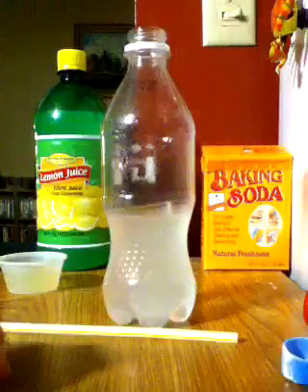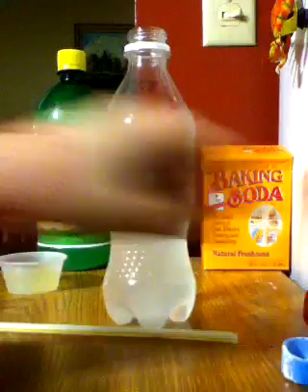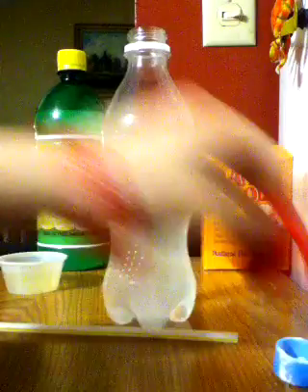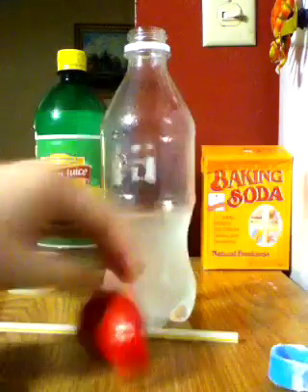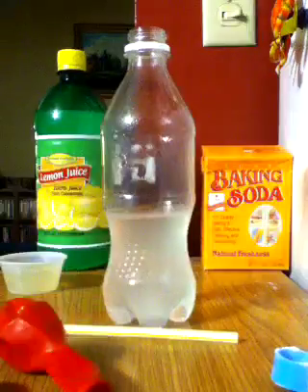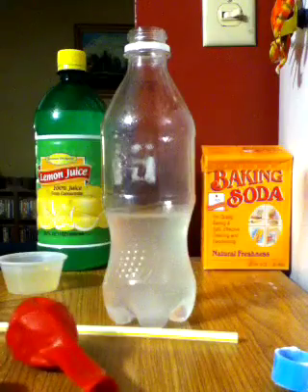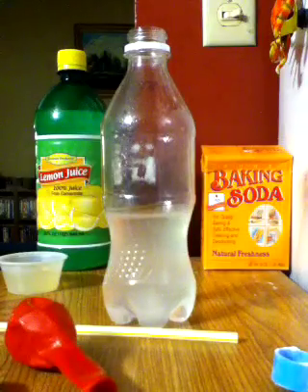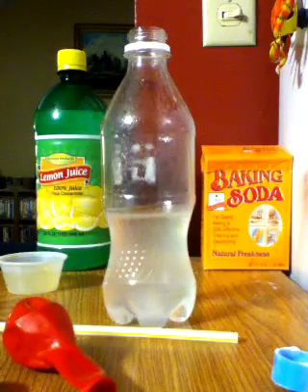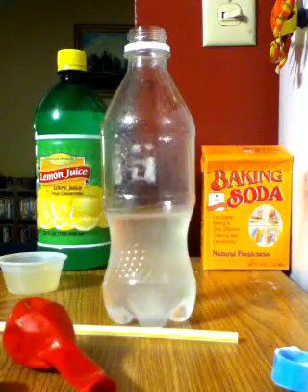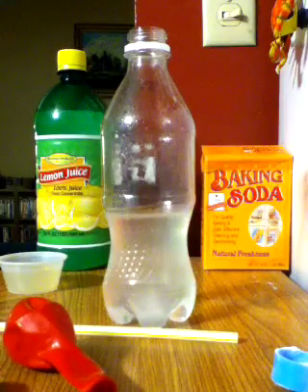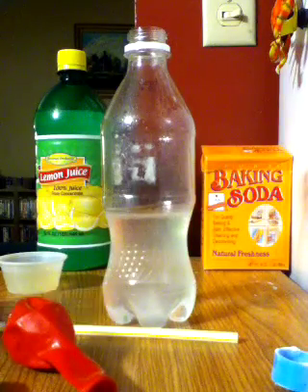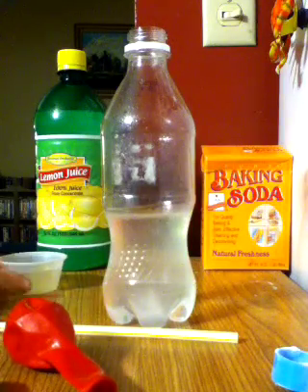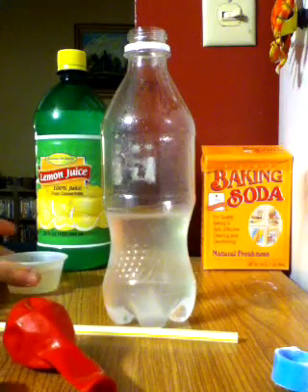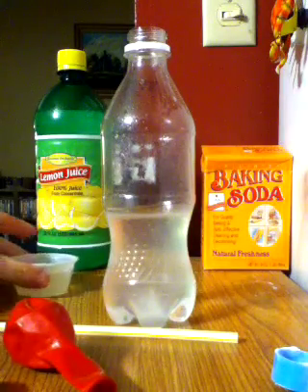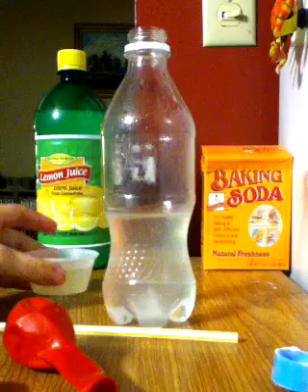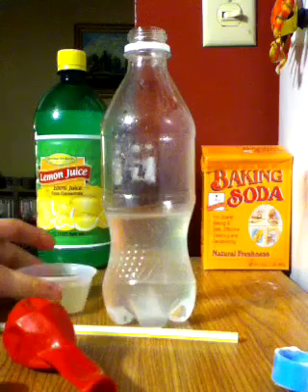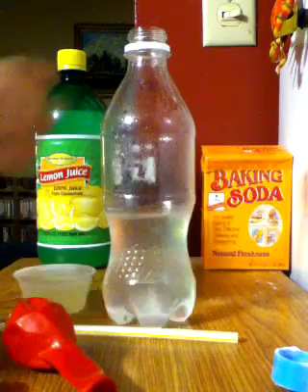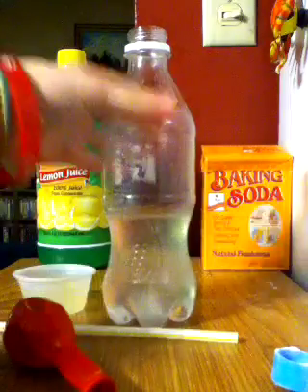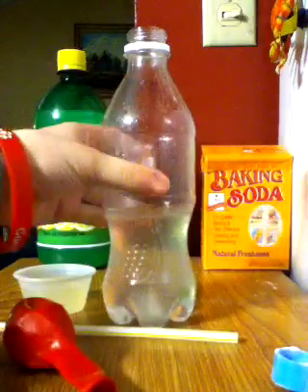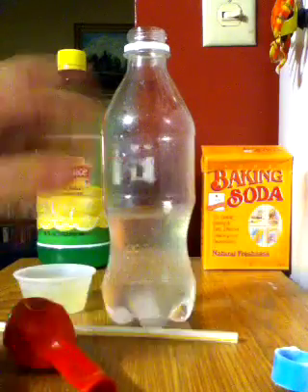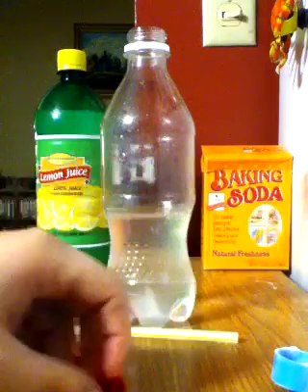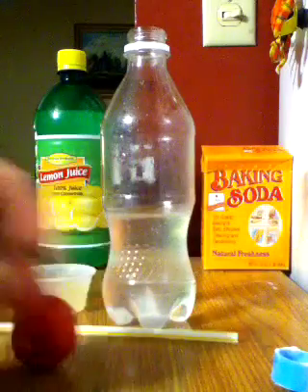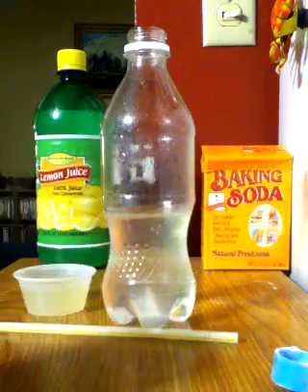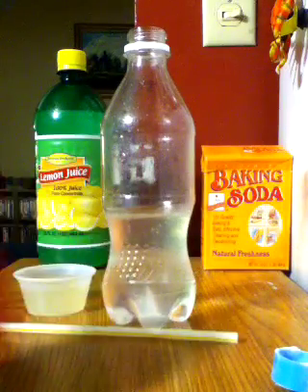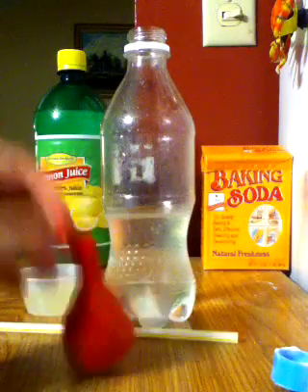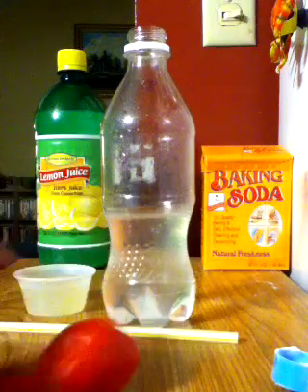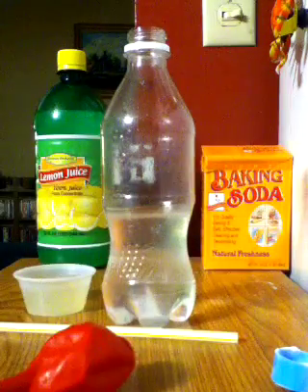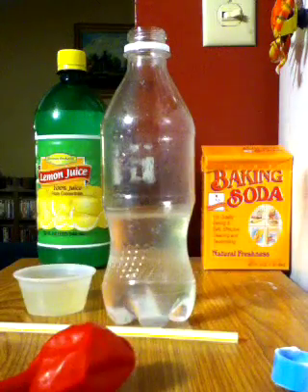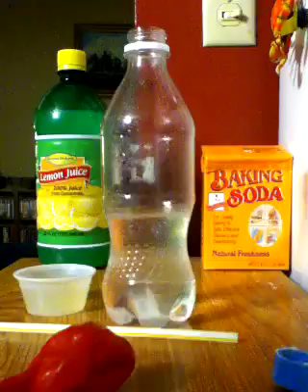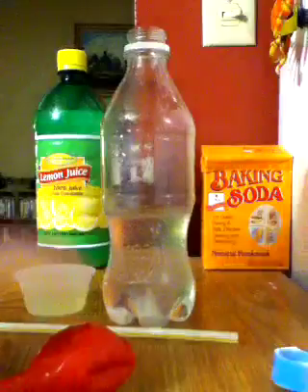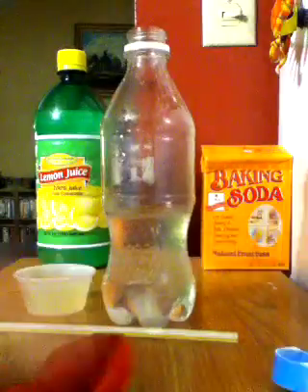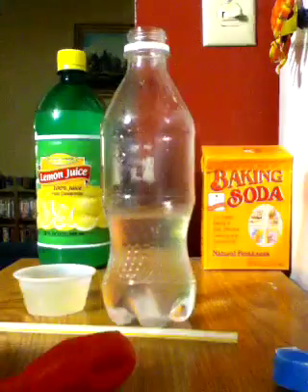Okay, the next step you're going to have to do really fast. You're going to have to pour the lemon juice into your bottle and then put the balloon on really fast. And you'll see what happens.